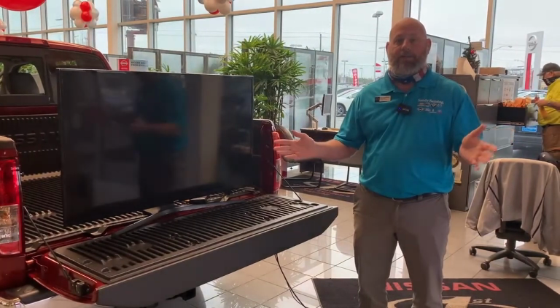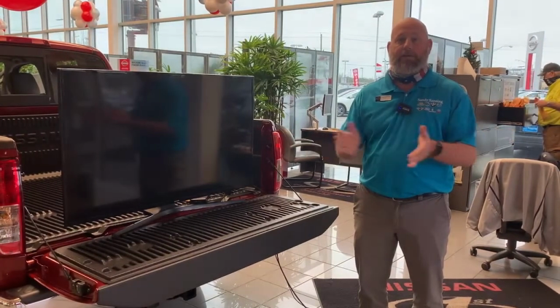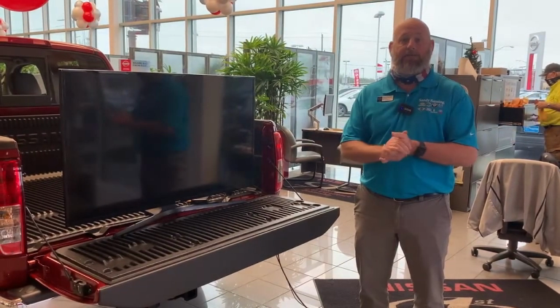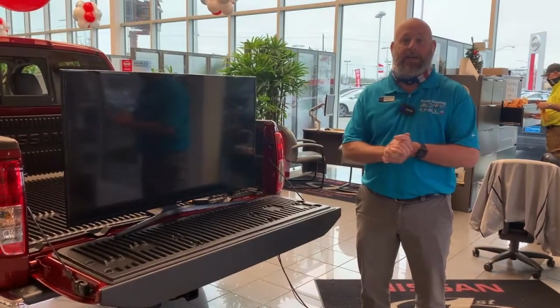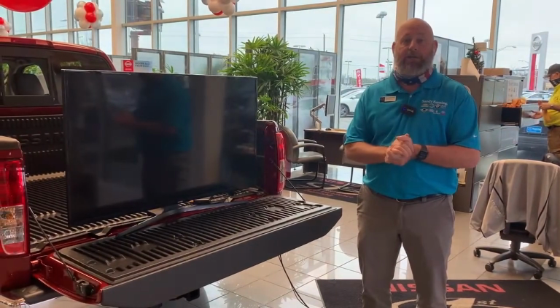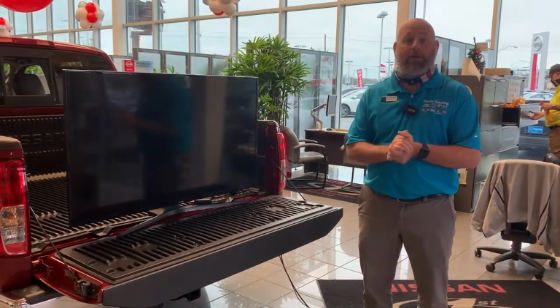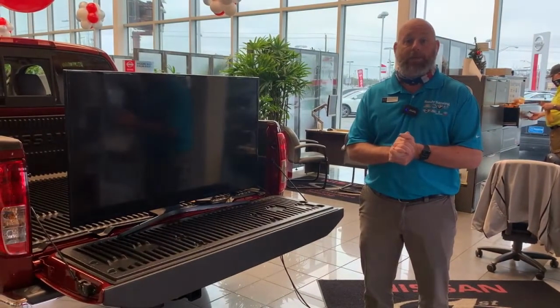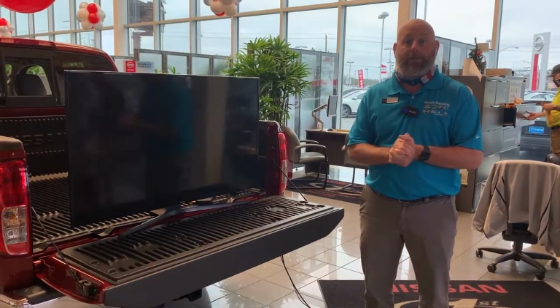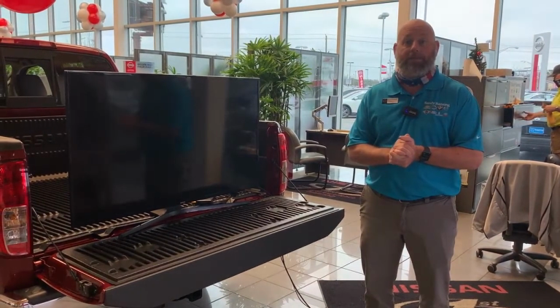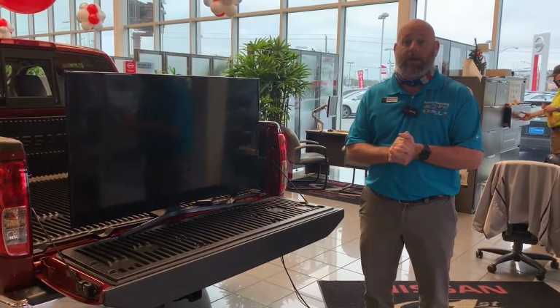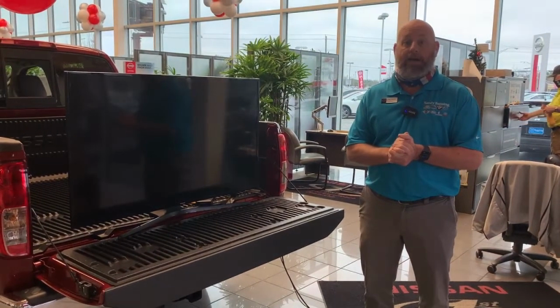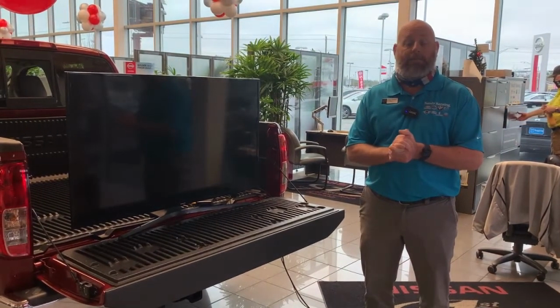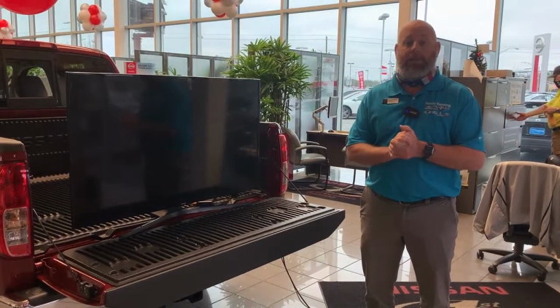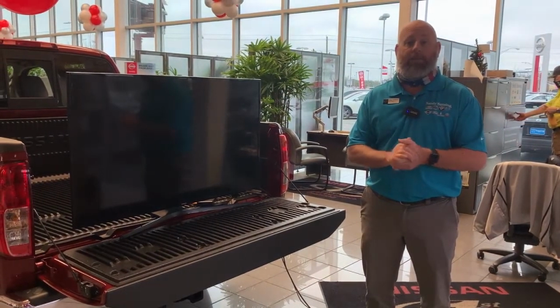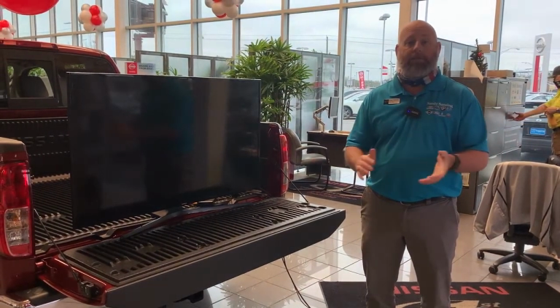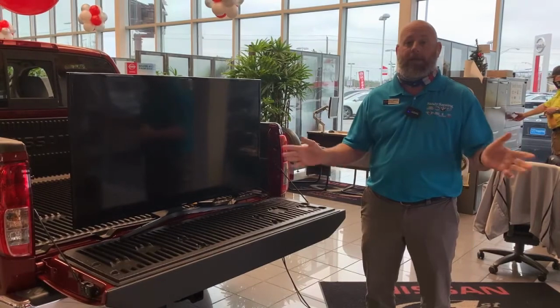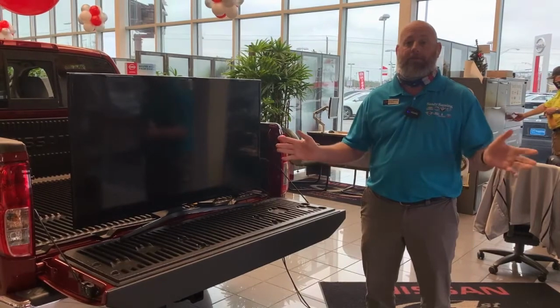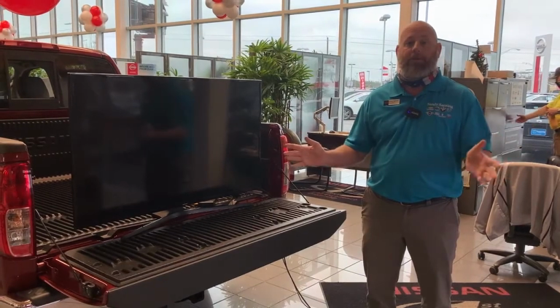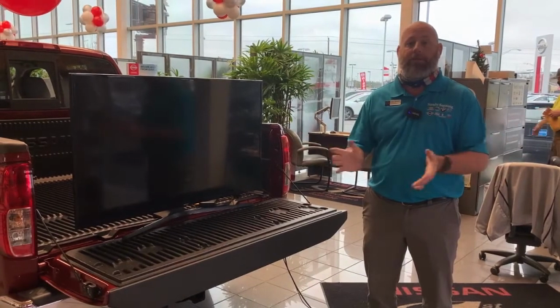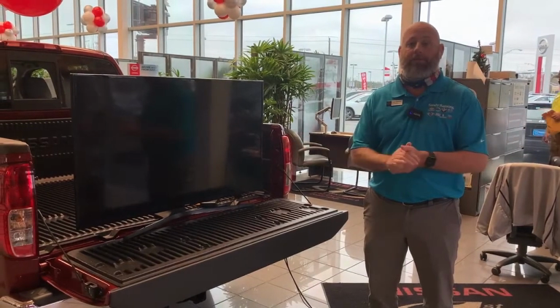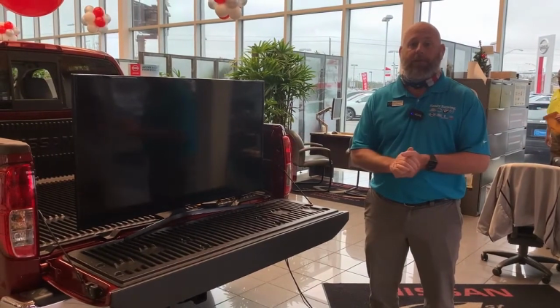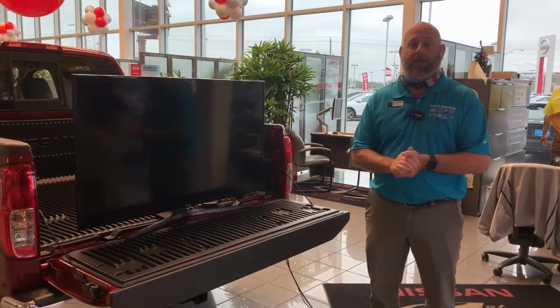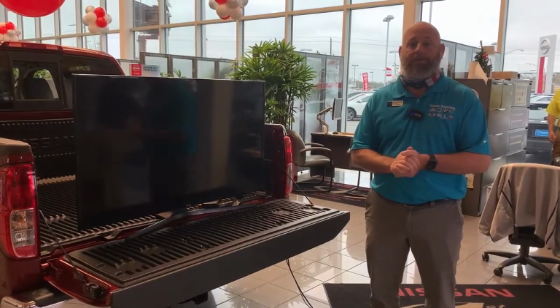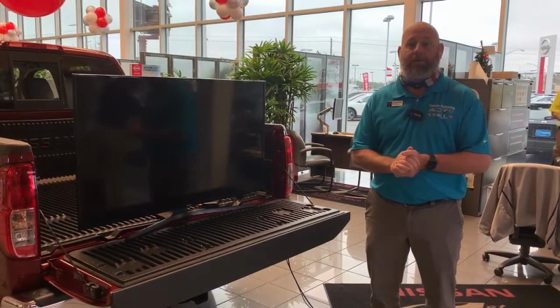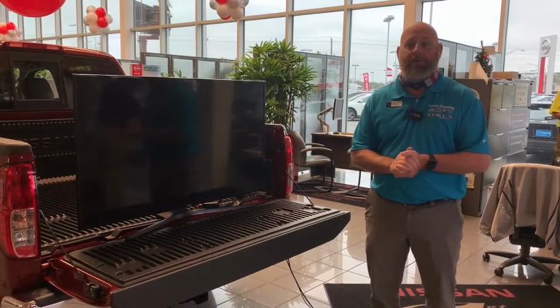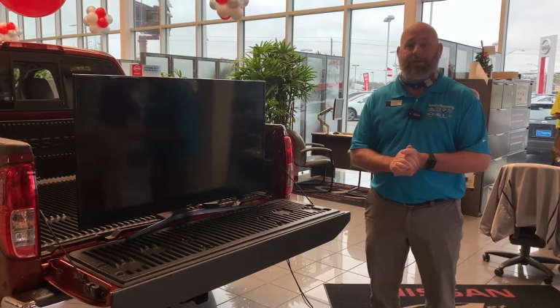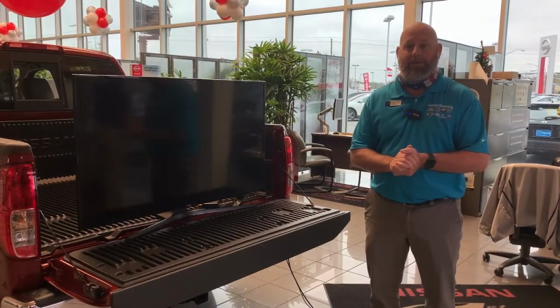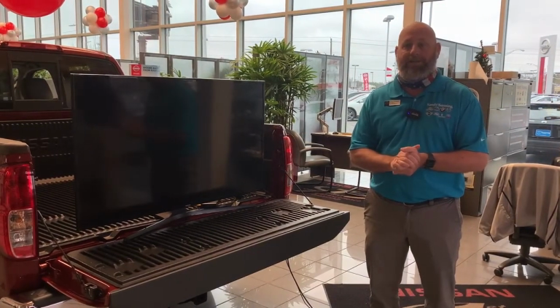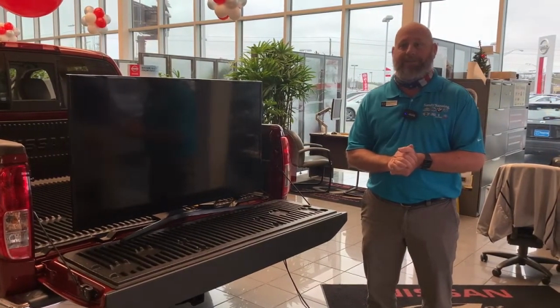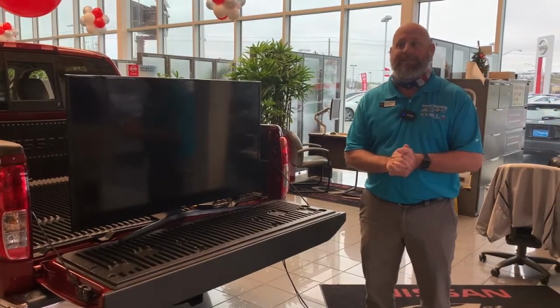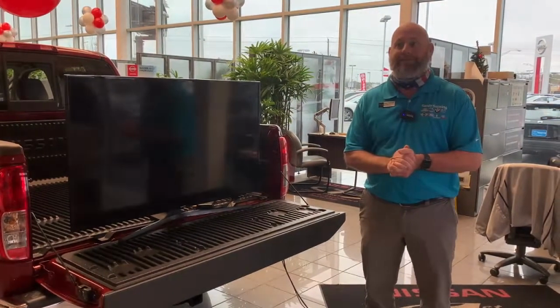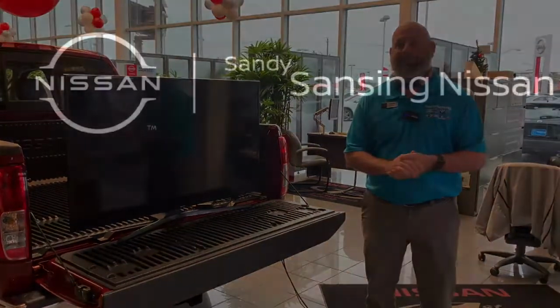You can come see me — I'm Chad, I'm the new car sales manager. I've got plenty of sales reps who'll be happy to show it to you, take you for a ride, and get one of your own. All right, see you then. Bye.